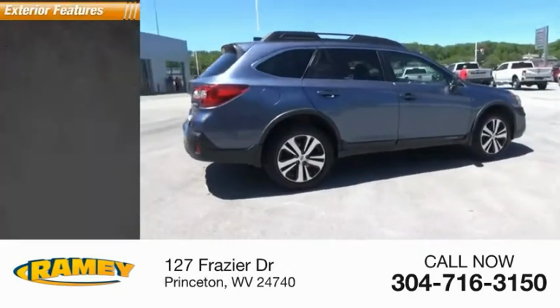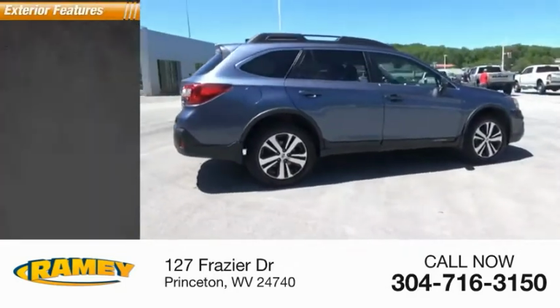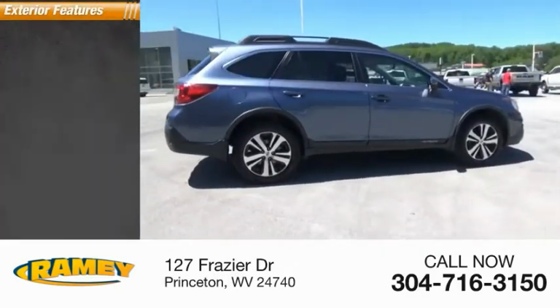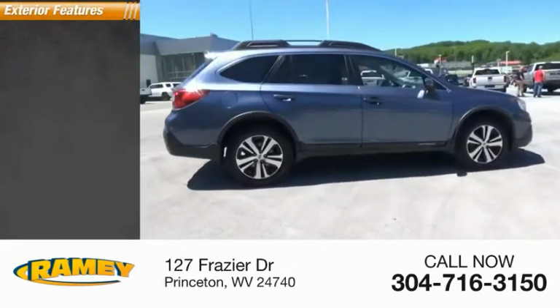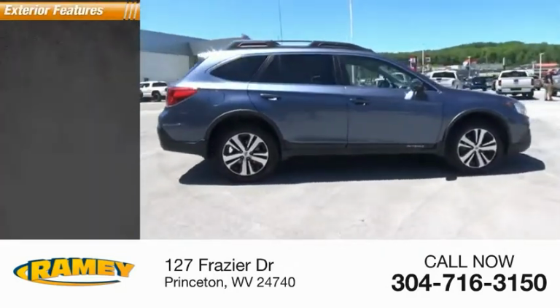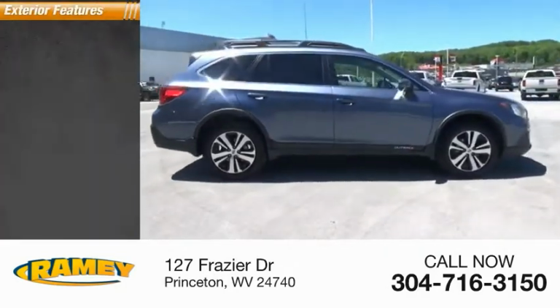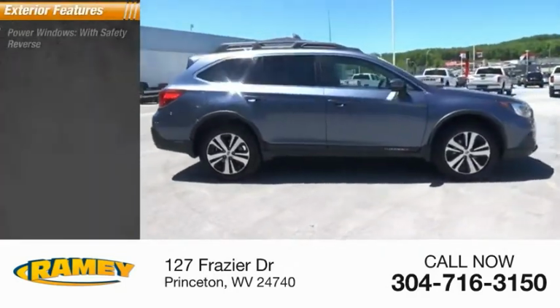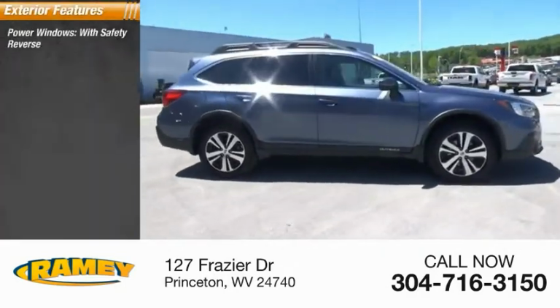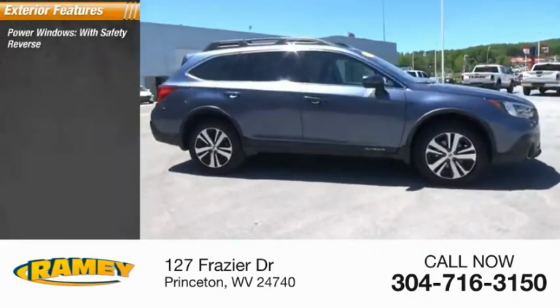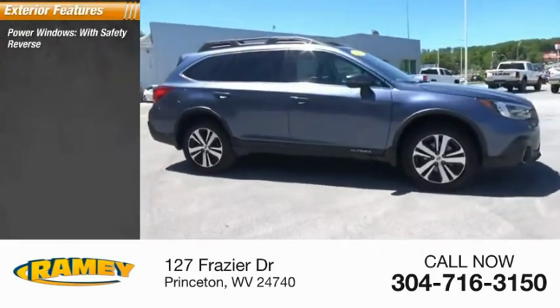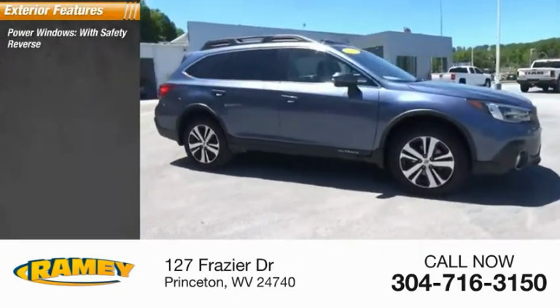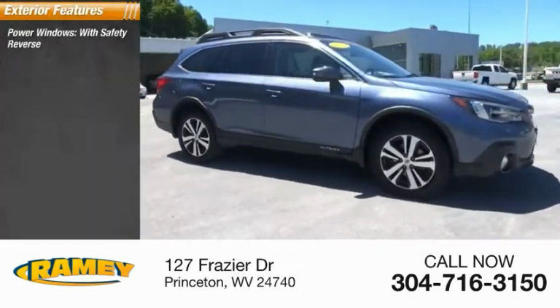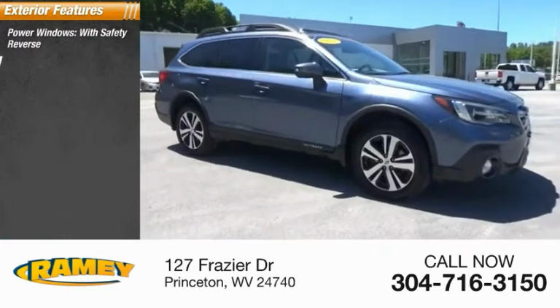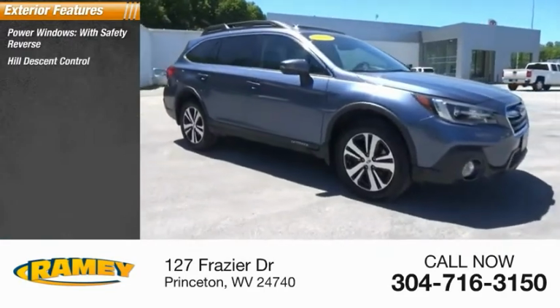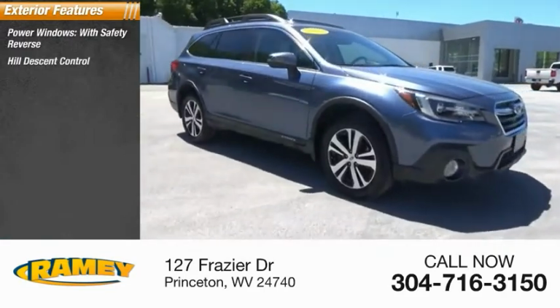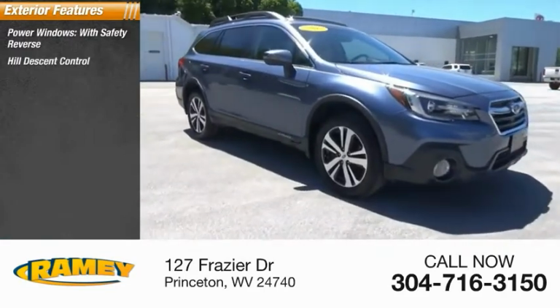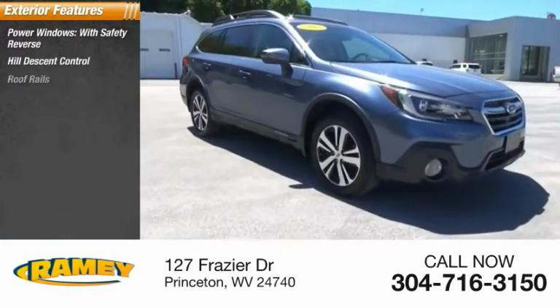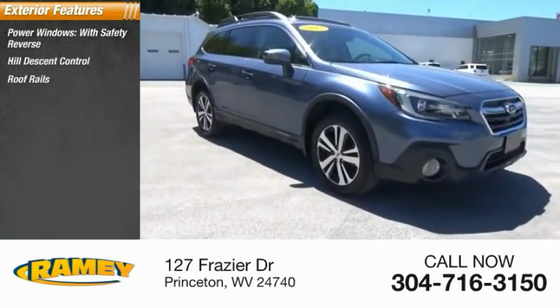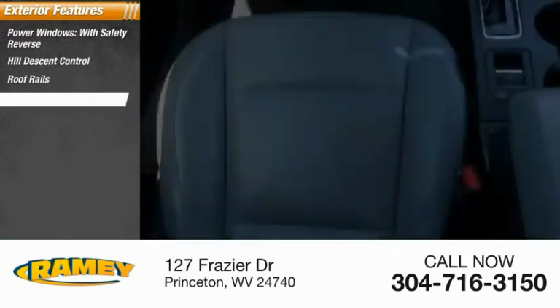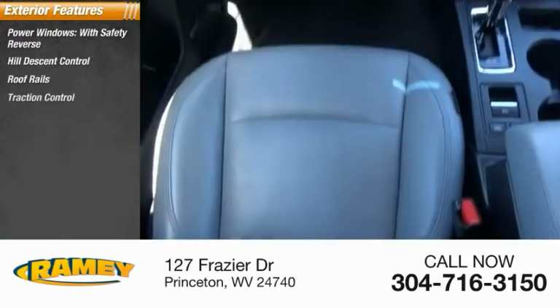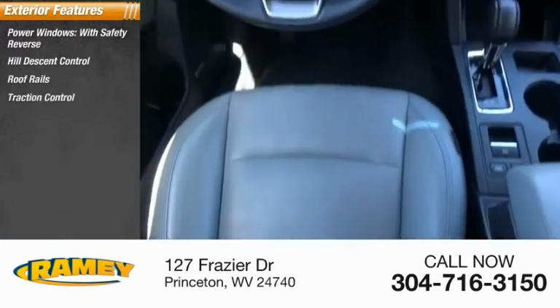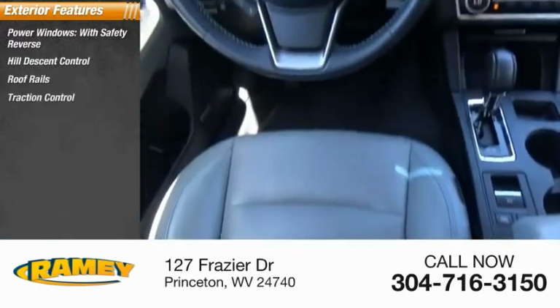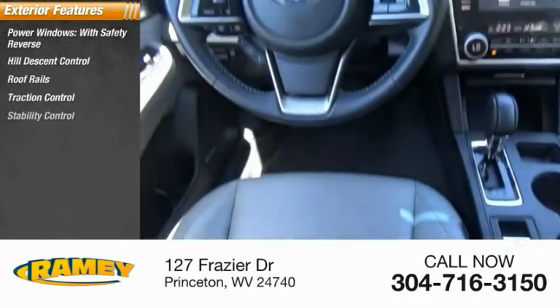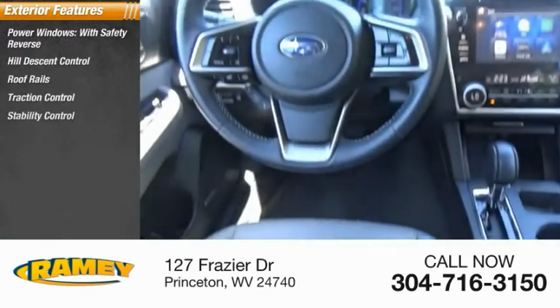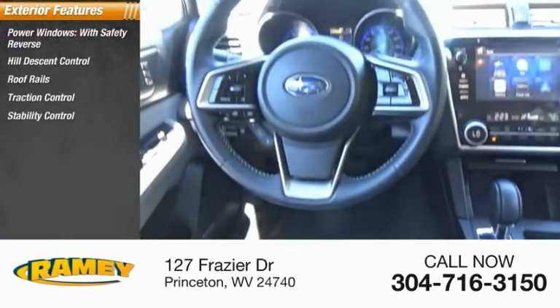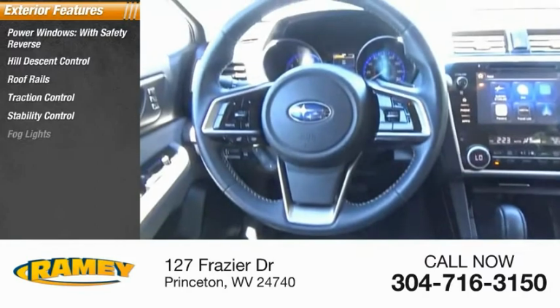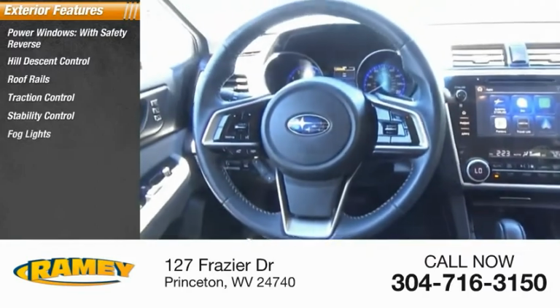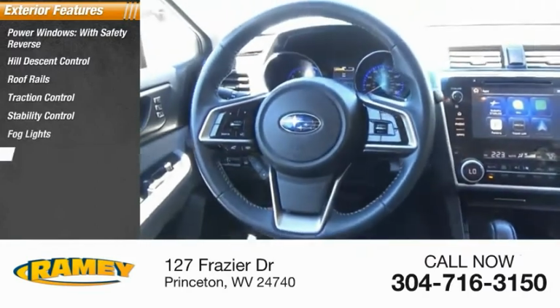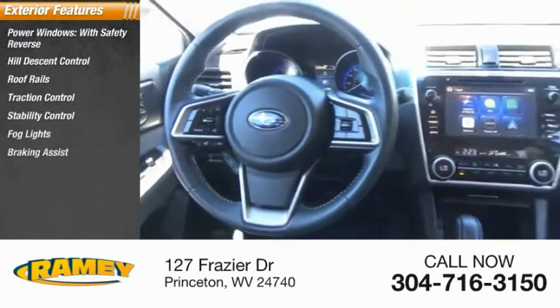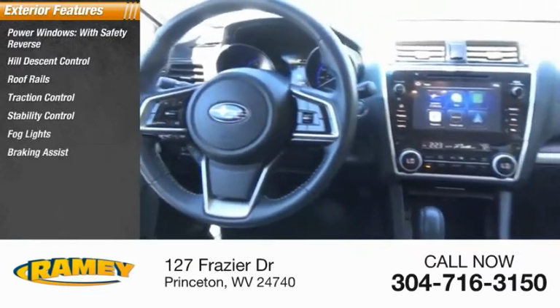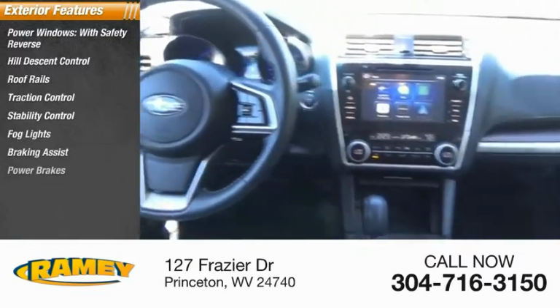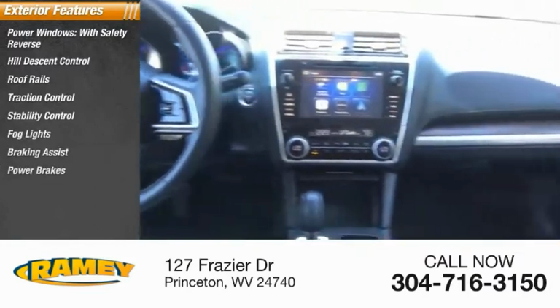Here are some of this vehicle's great options: power windows with safety reverse, hill descent control, roof rails, traction control, stability control, fog lights, braking assist, and power brakes.